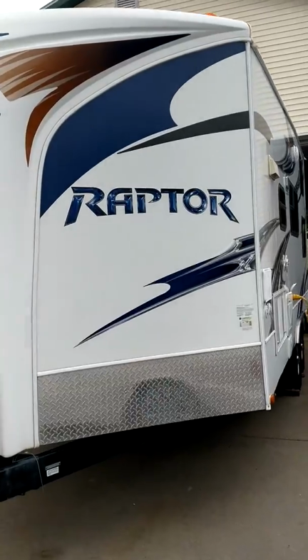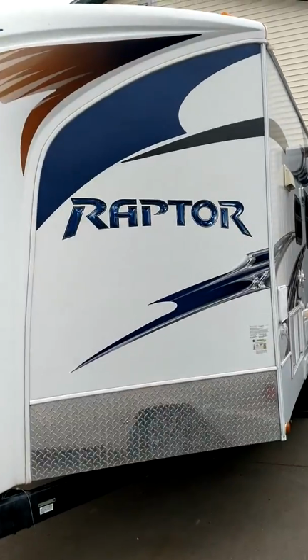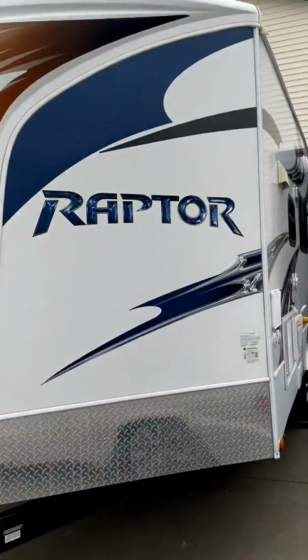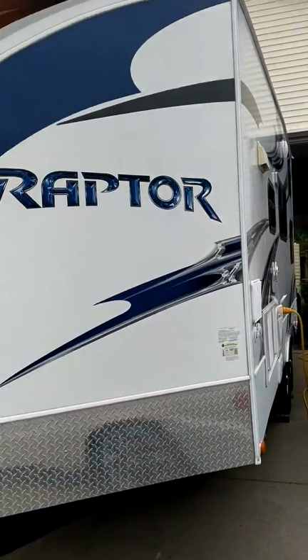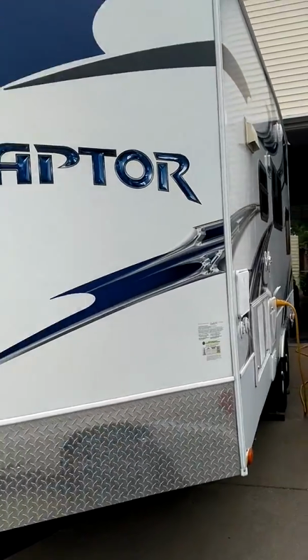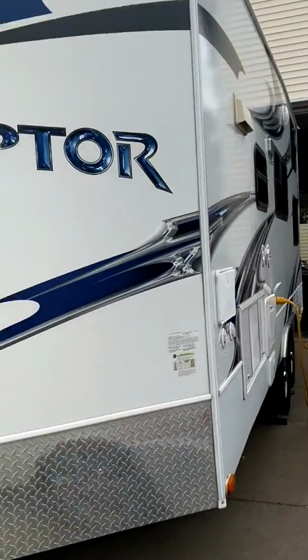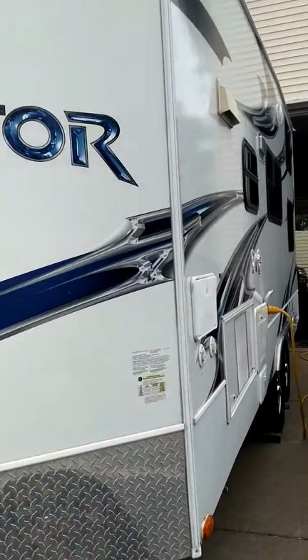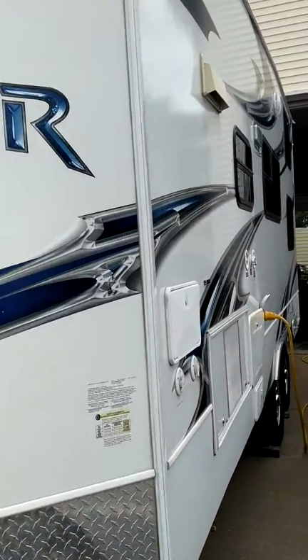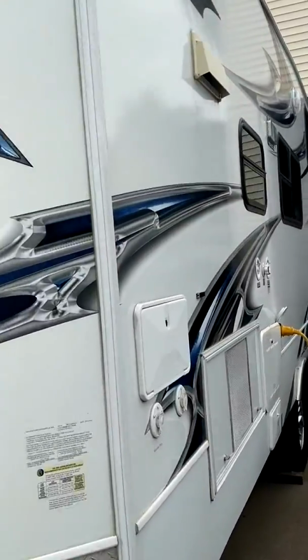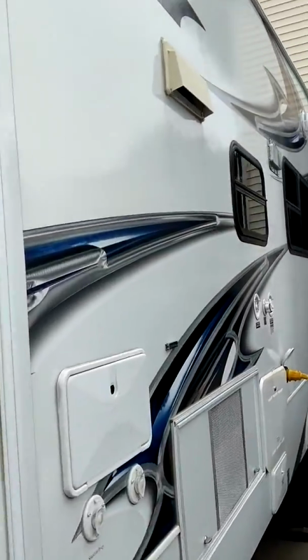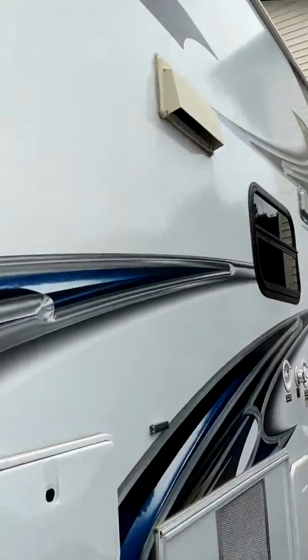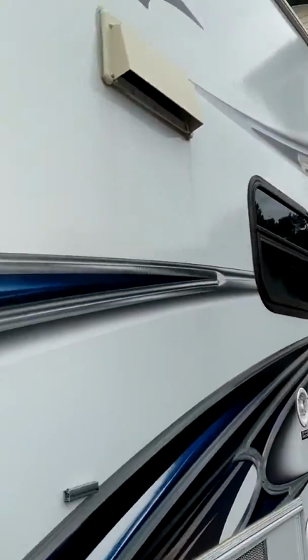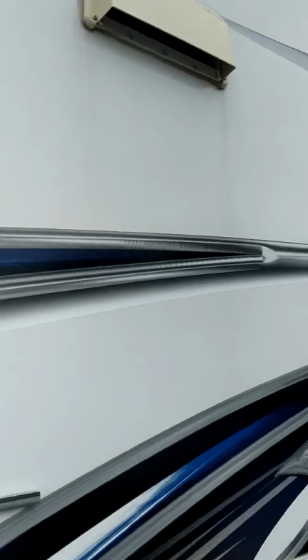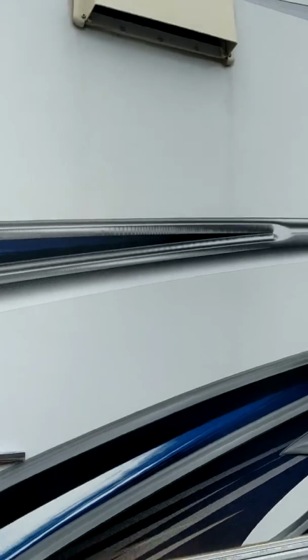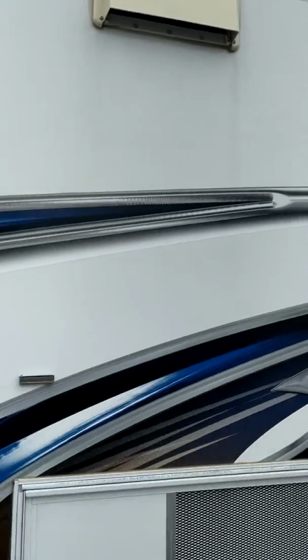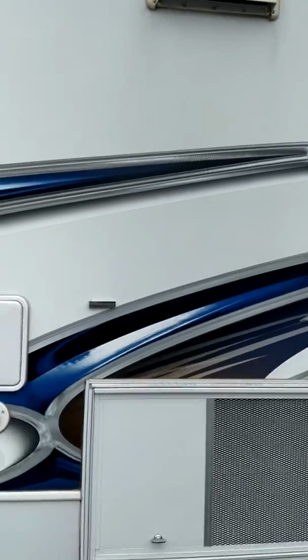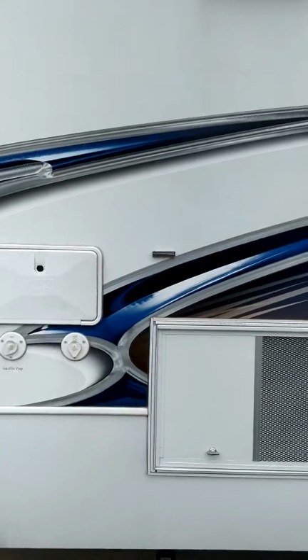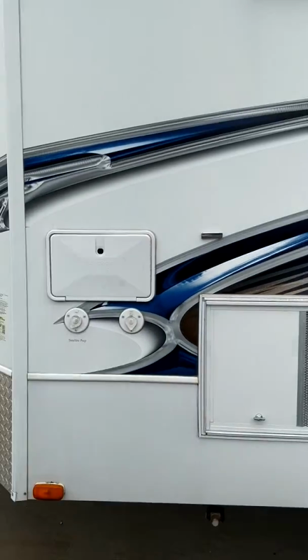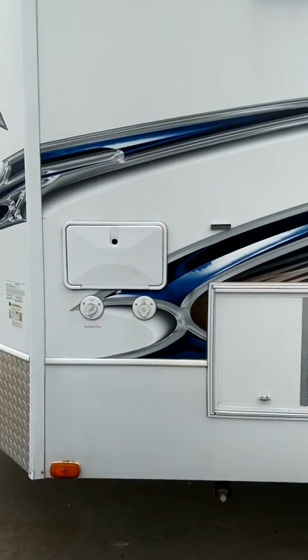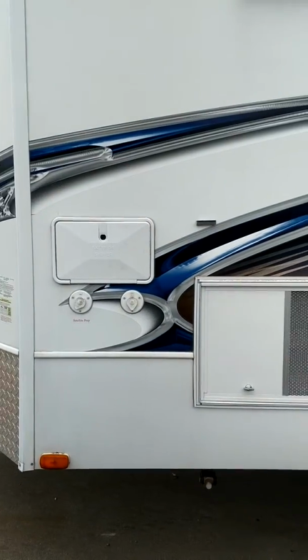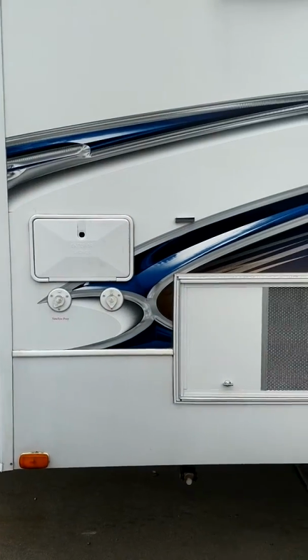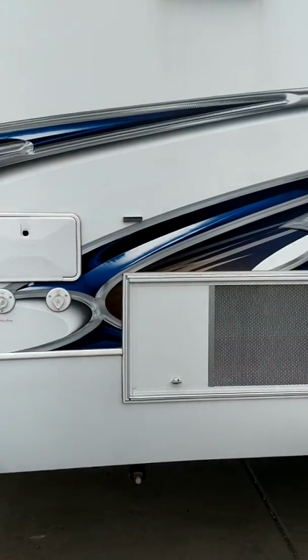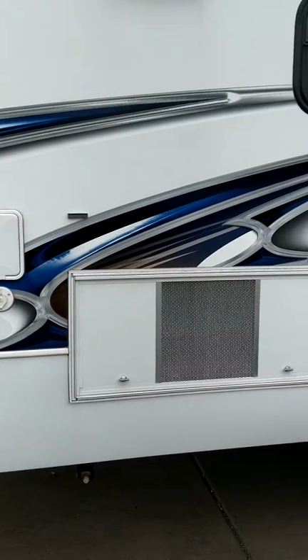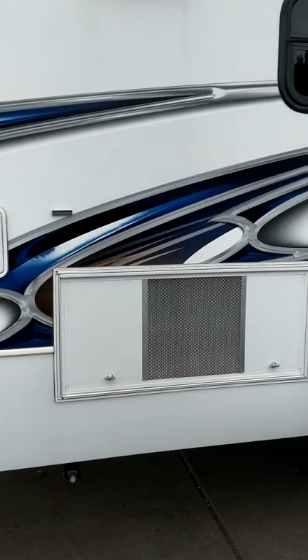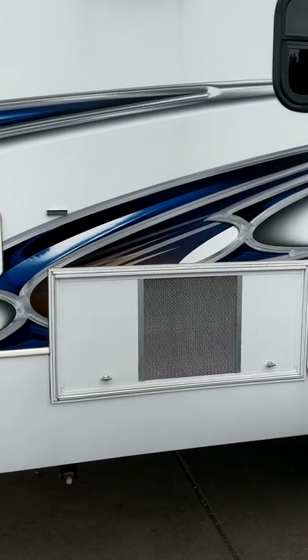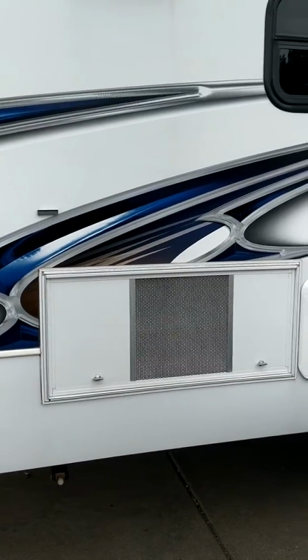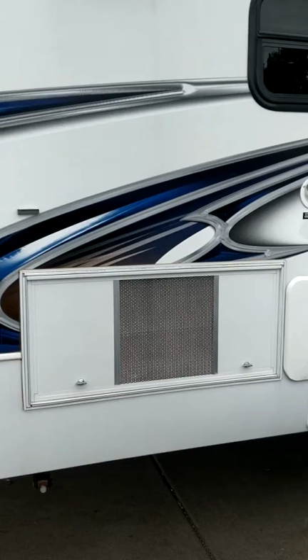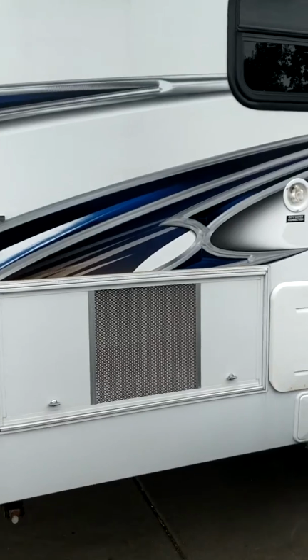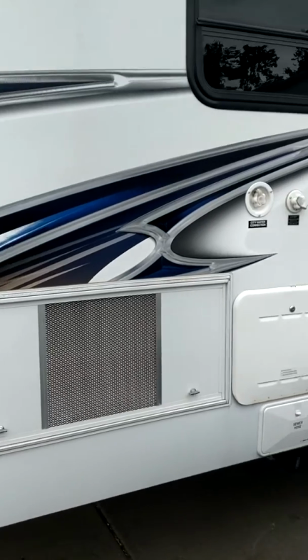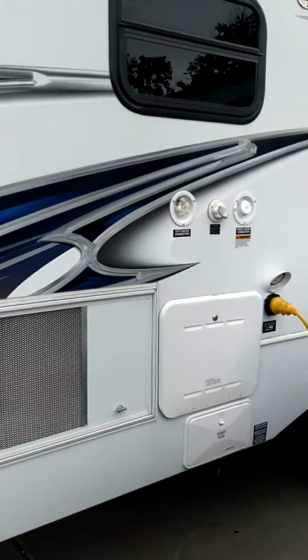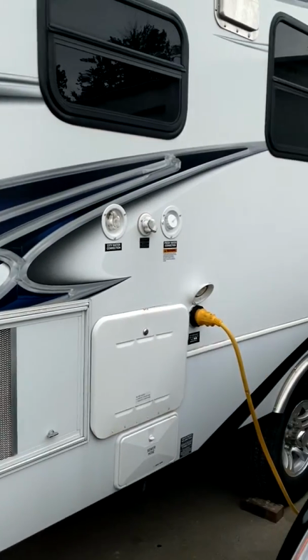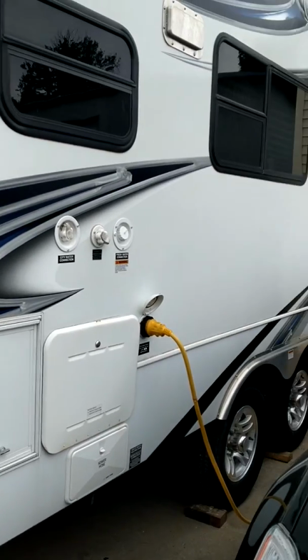Here's the other side of the unit. There's your exhaust for the kitchen hood. Outdoor shower and hookups. It's pre-wired for a generator — we do have one available if interested.